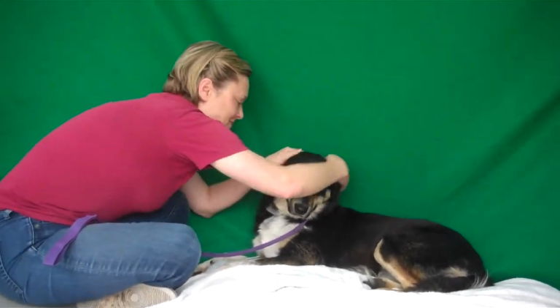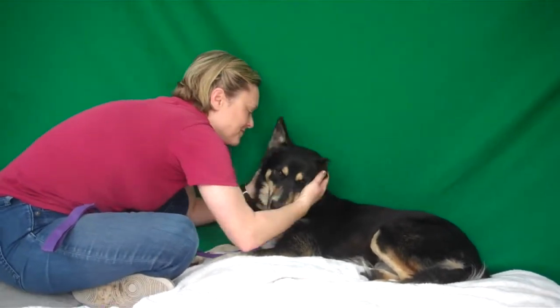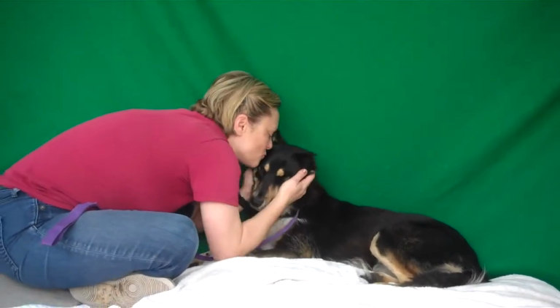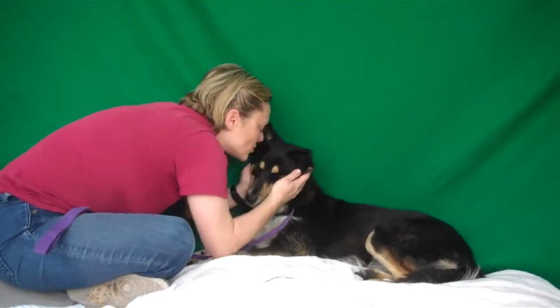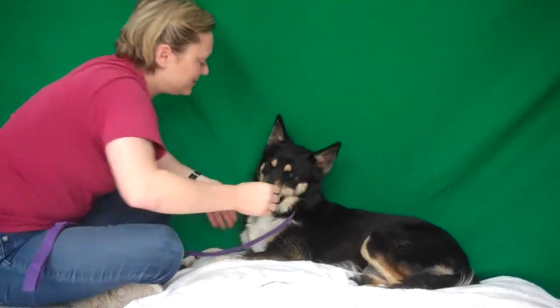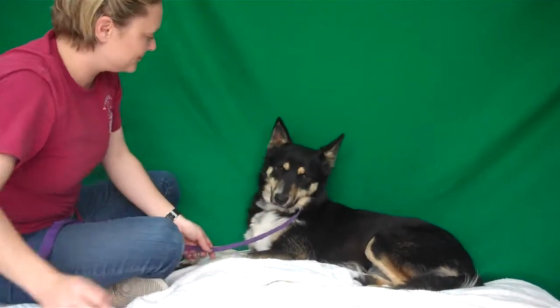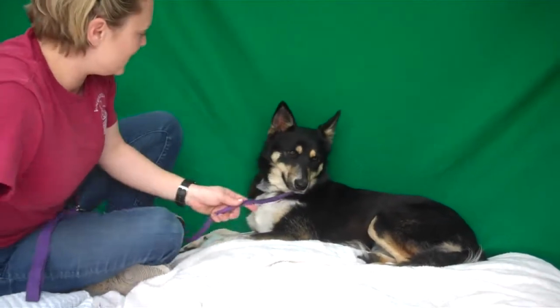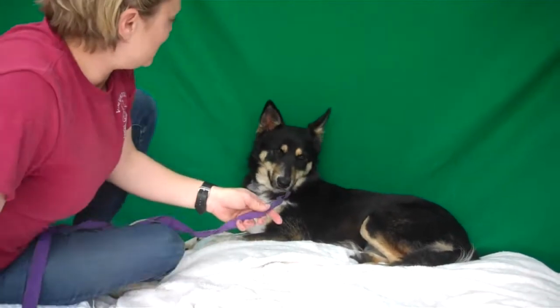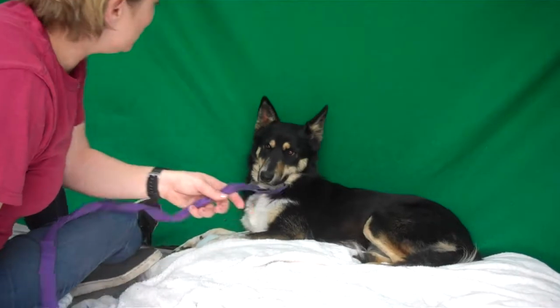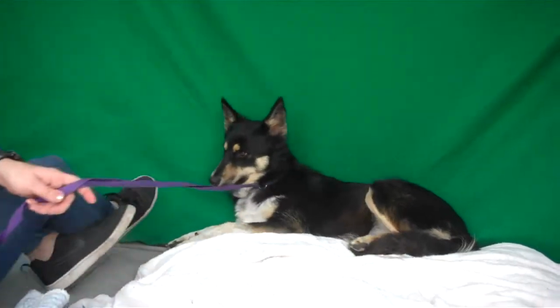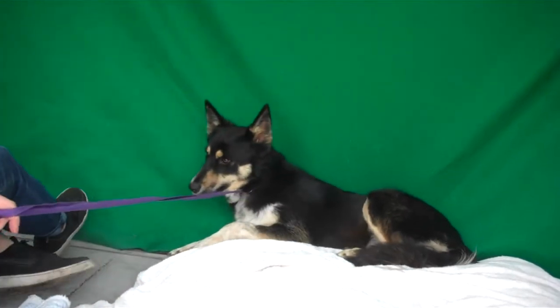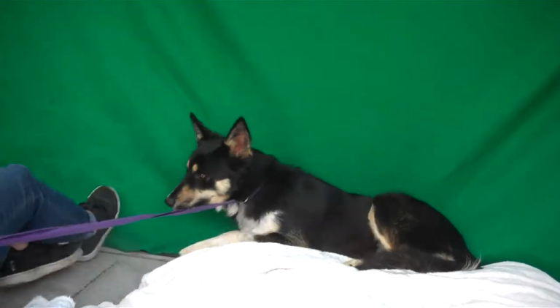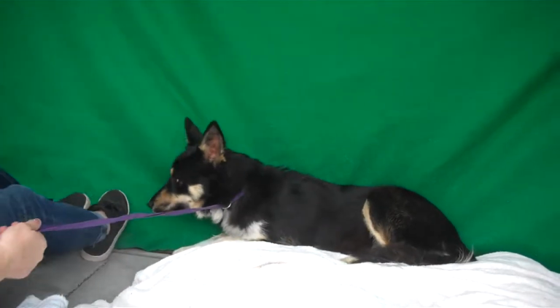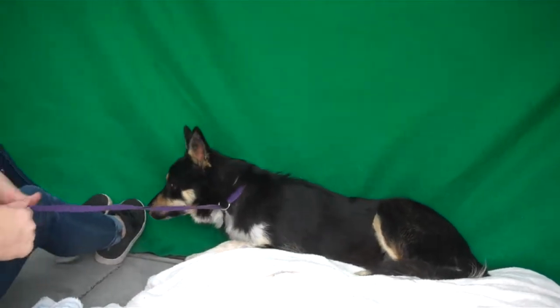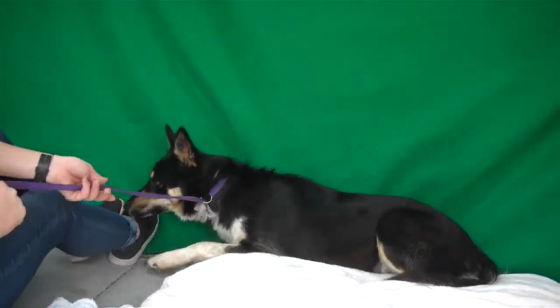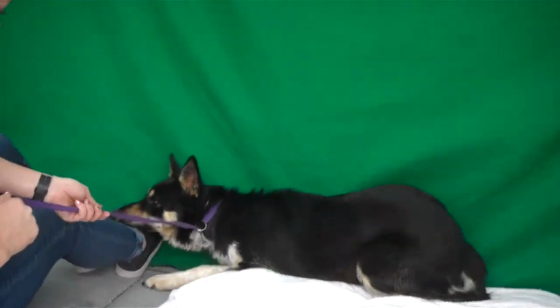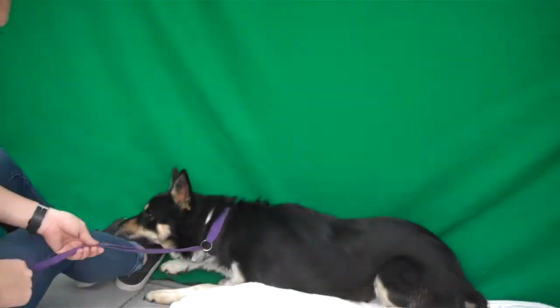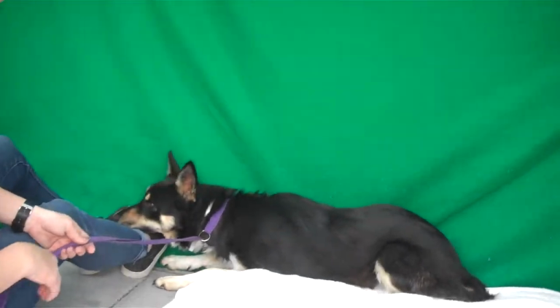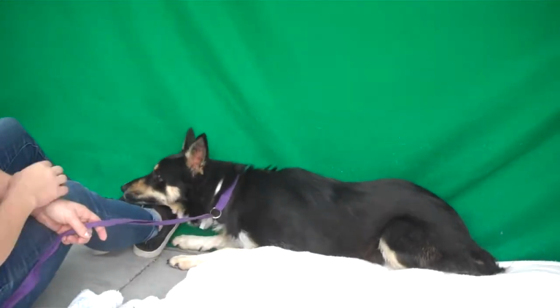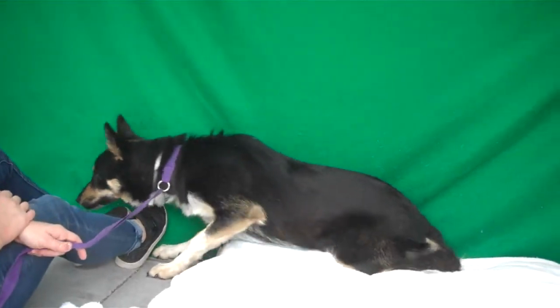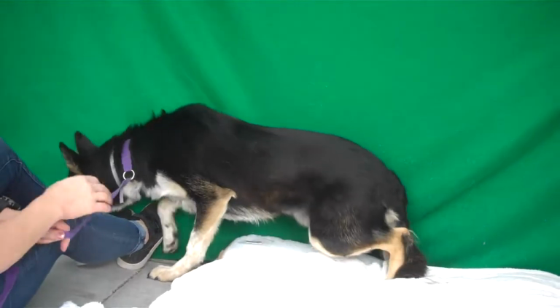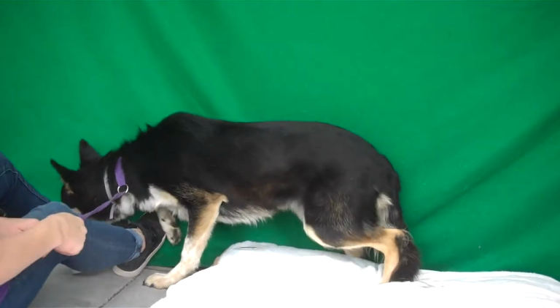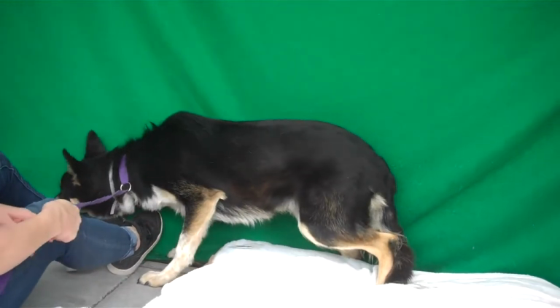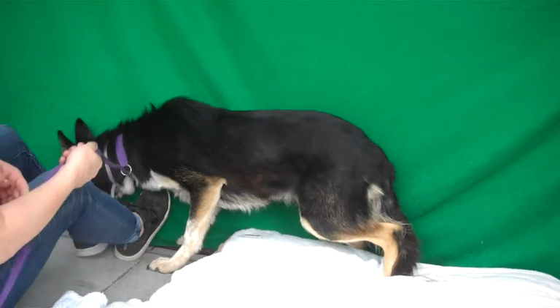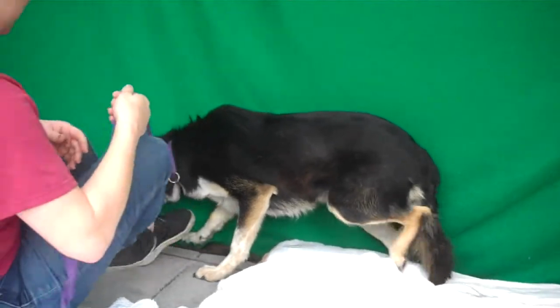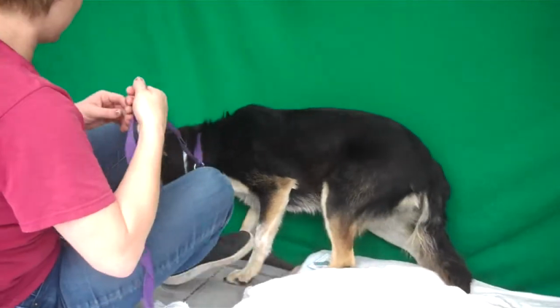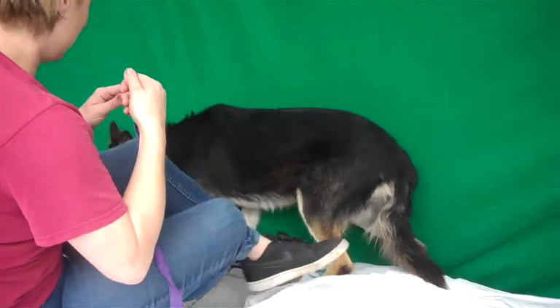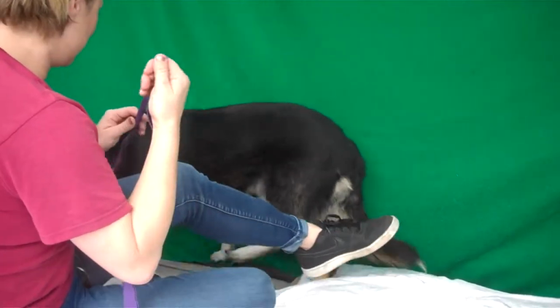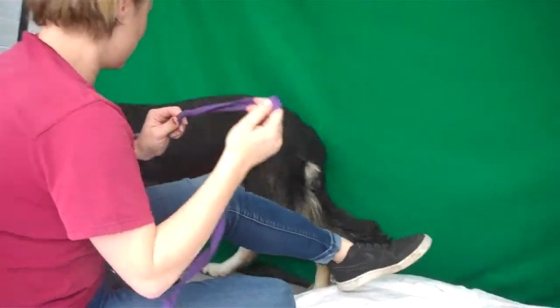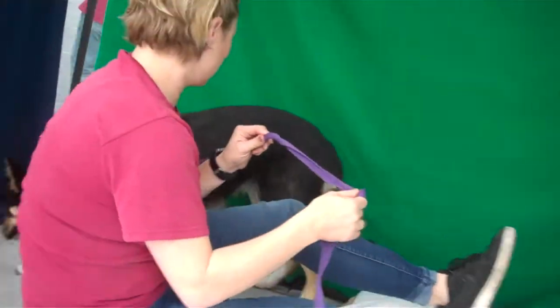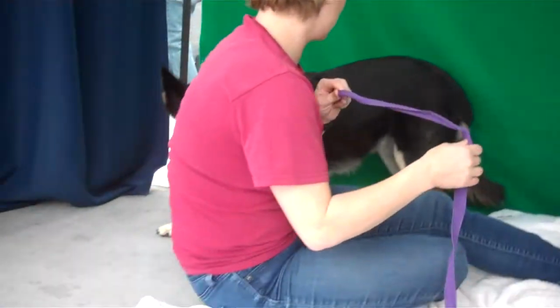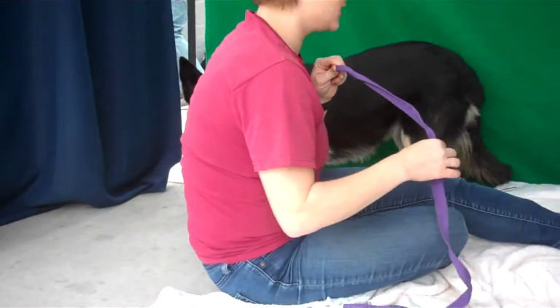Very mellow, very personable, and very much looking to people for direction. So probably very, very trainable because she wants you to show her where to go, what to do.